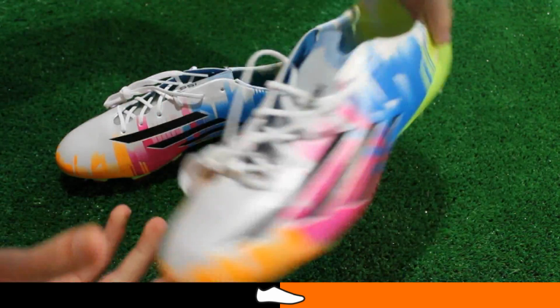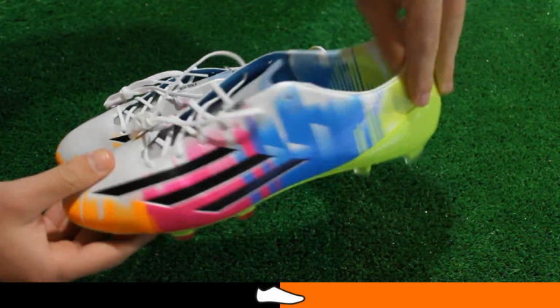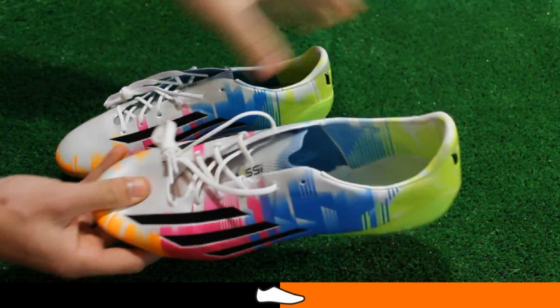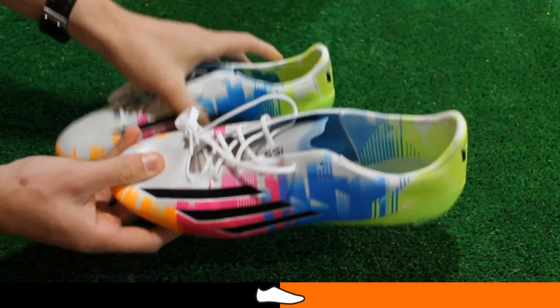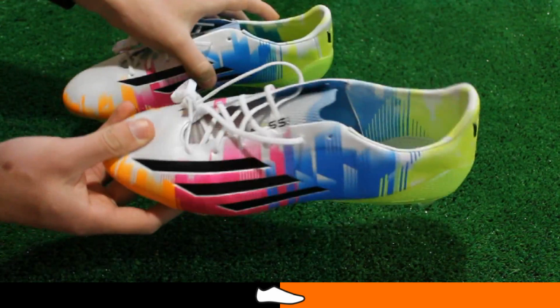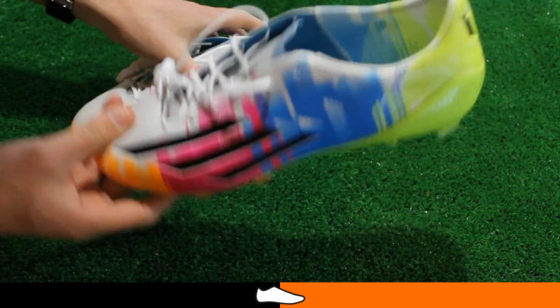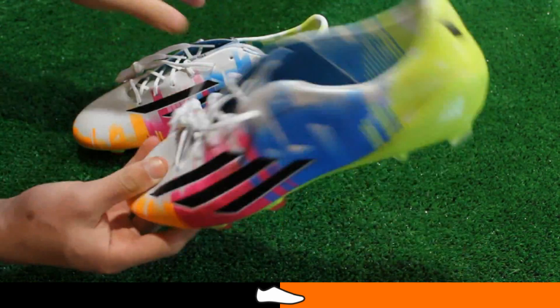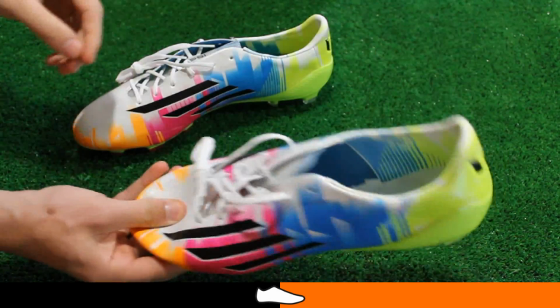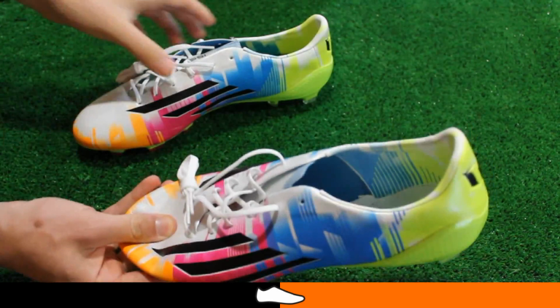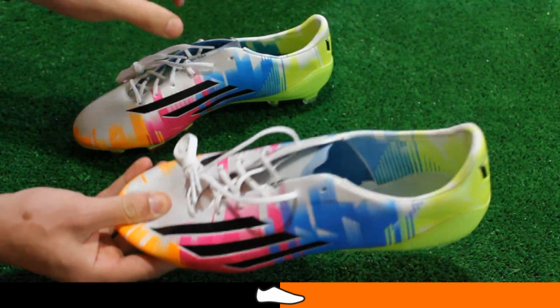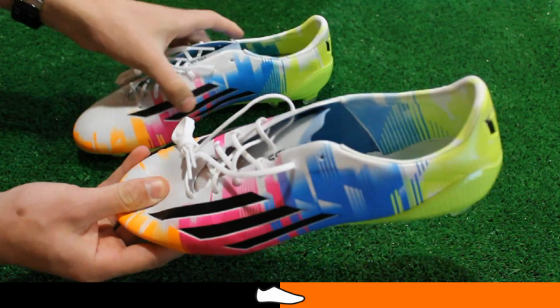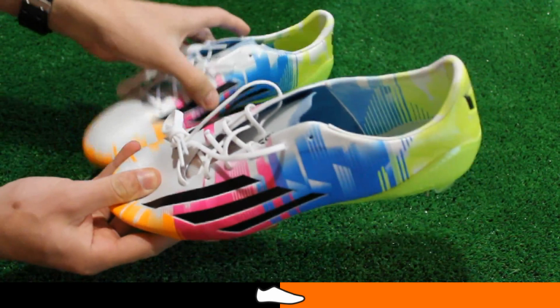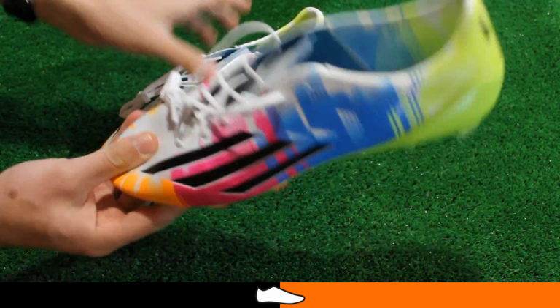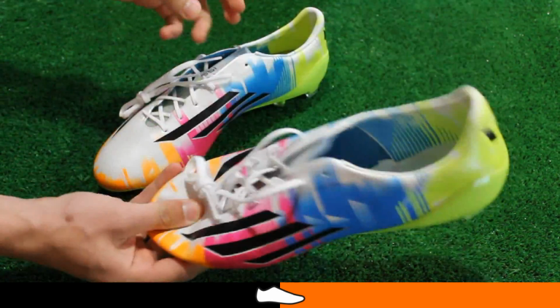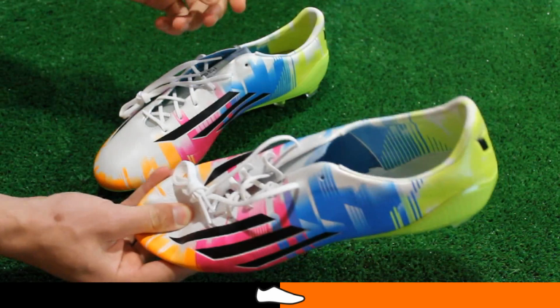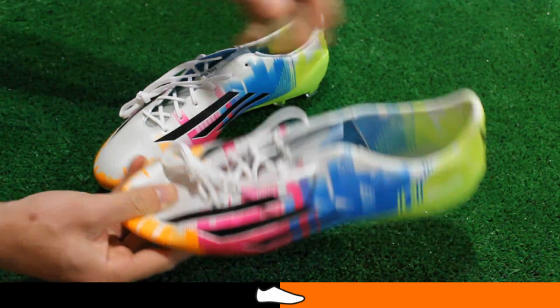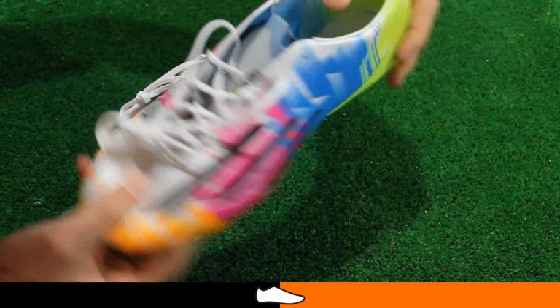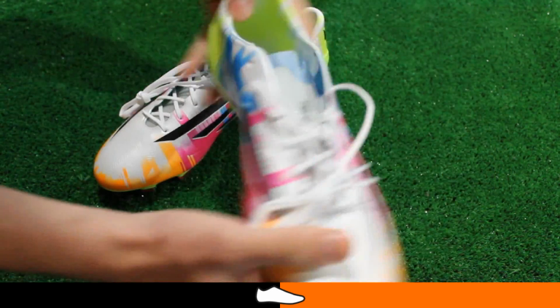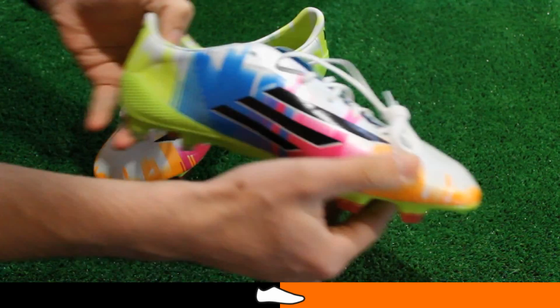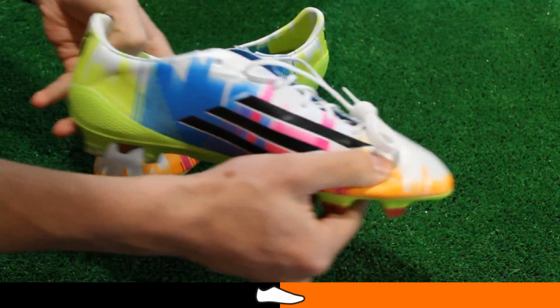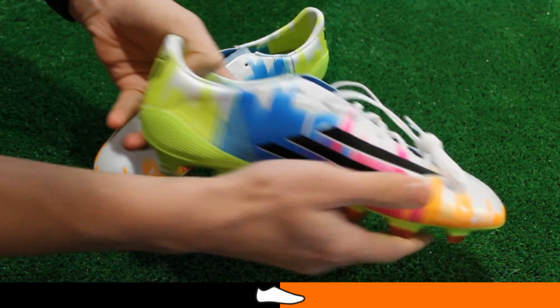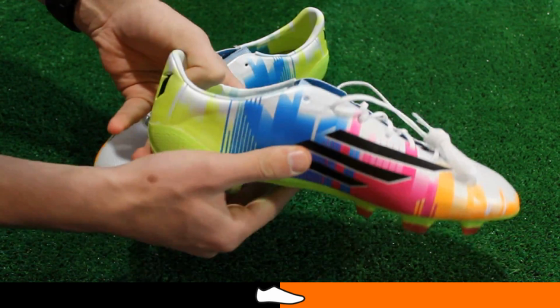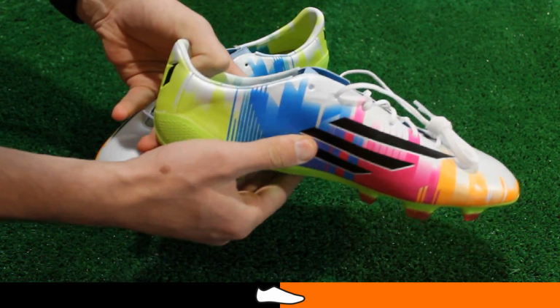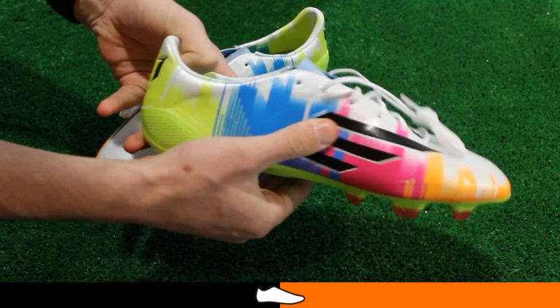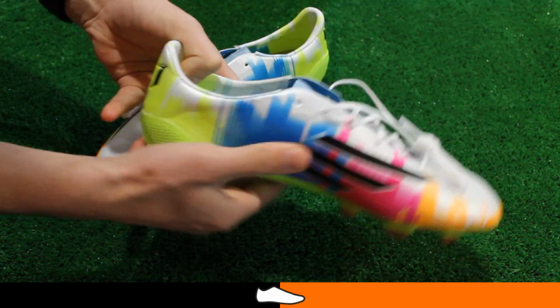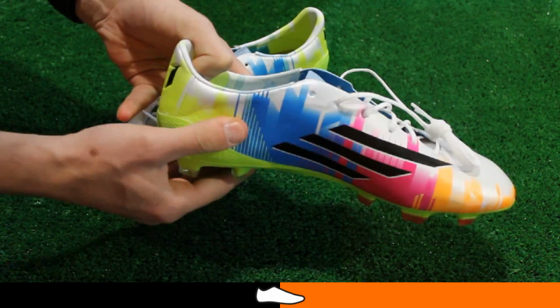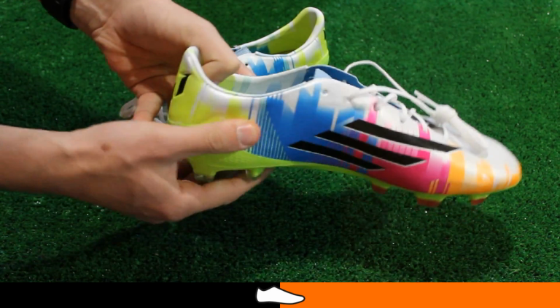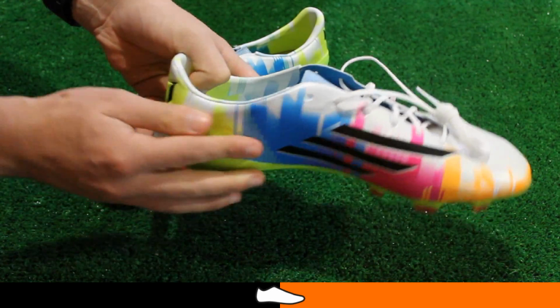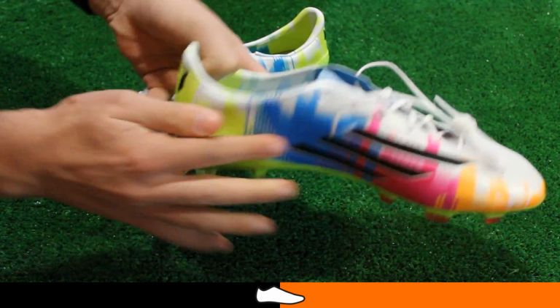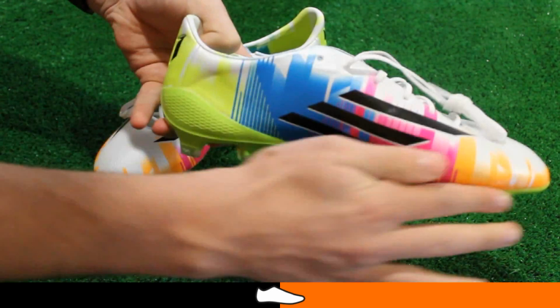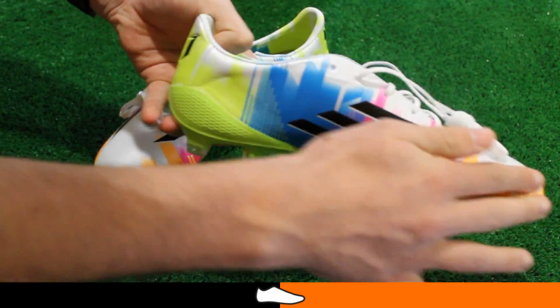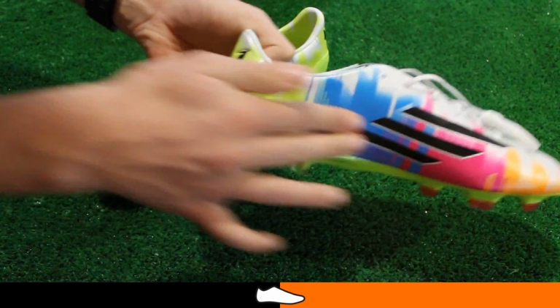Weighing just 160 grams in a UK size 8, these boots are super lightweight. This is thanks to the super thin and soft hybrid touch upper which spans through the entire boot.